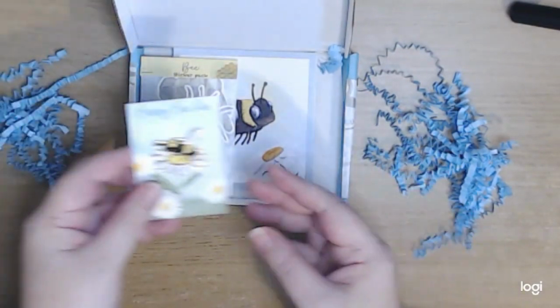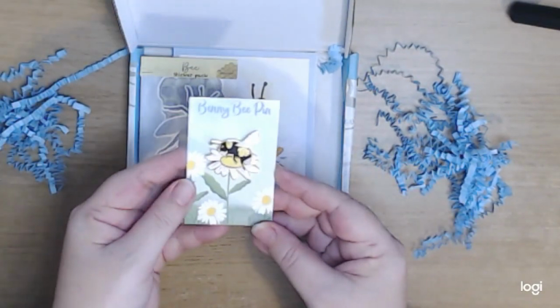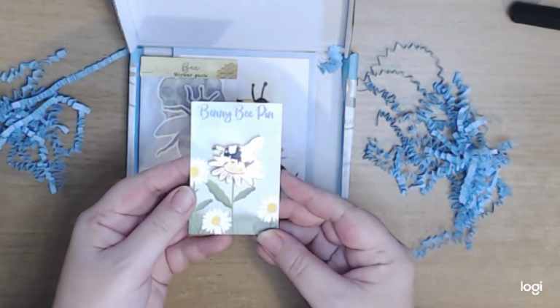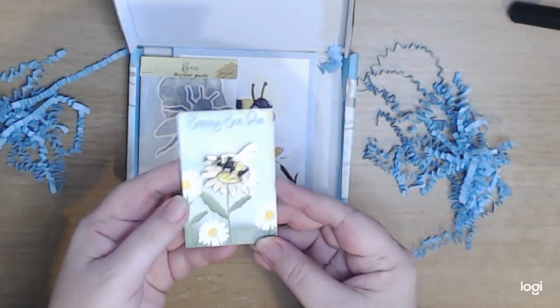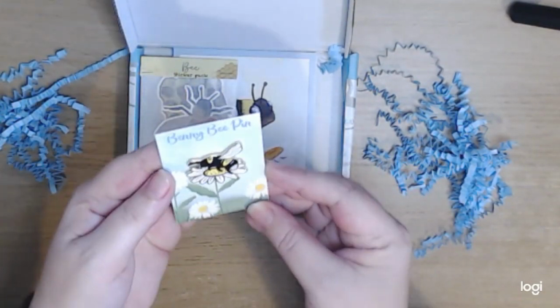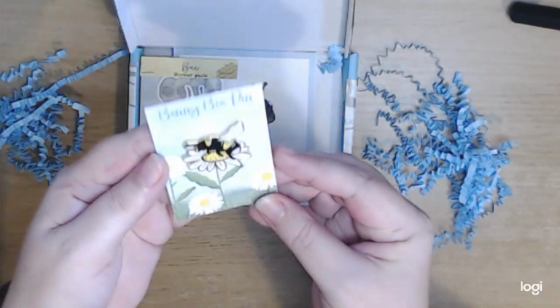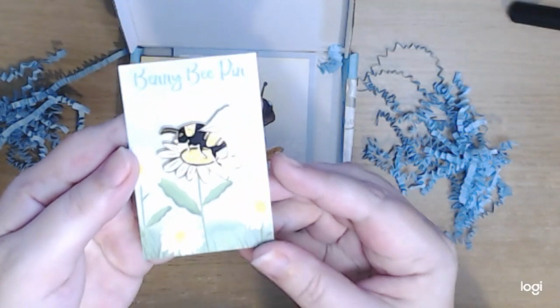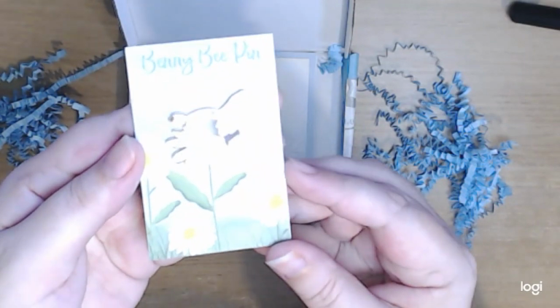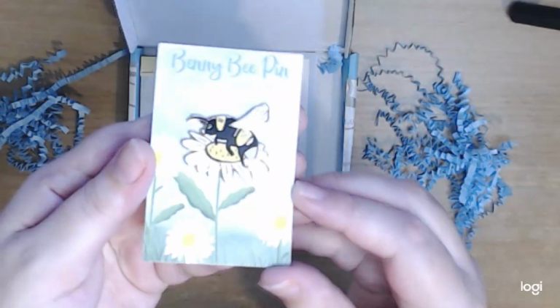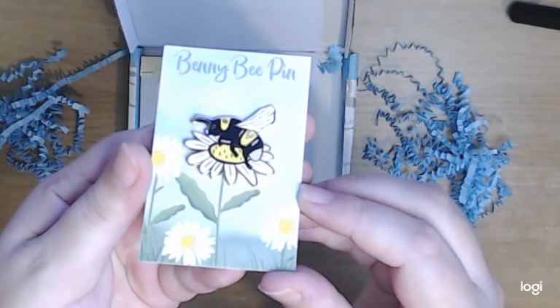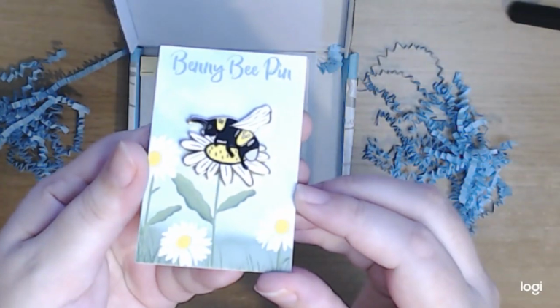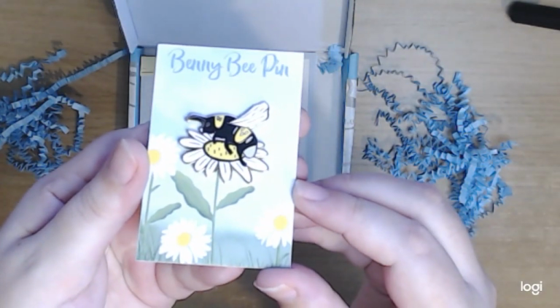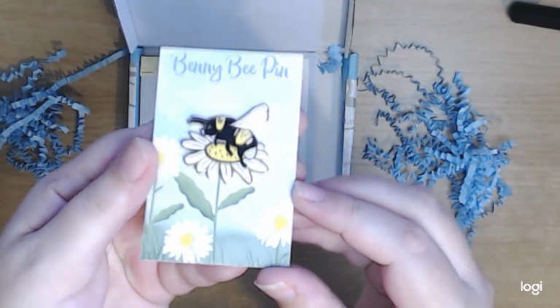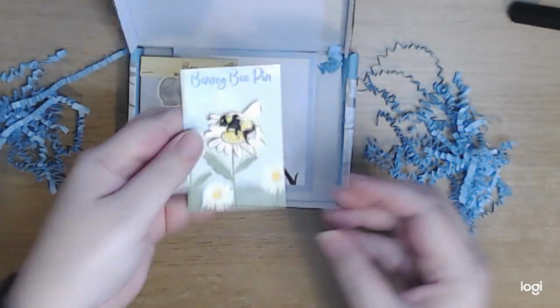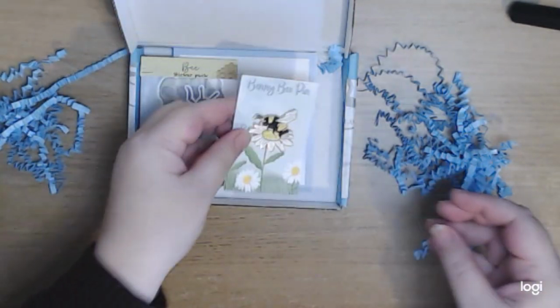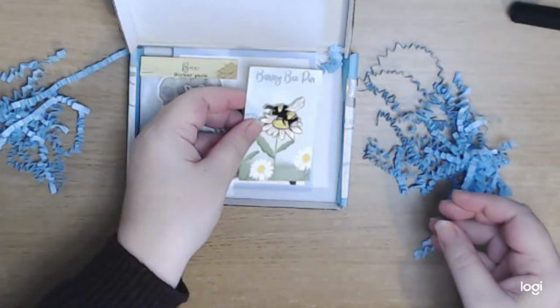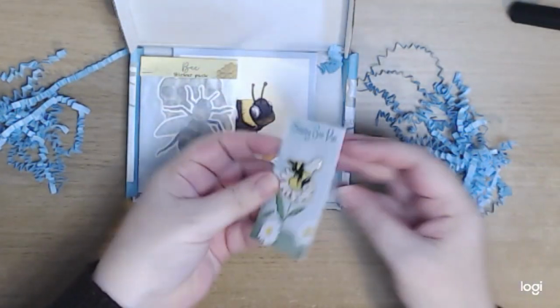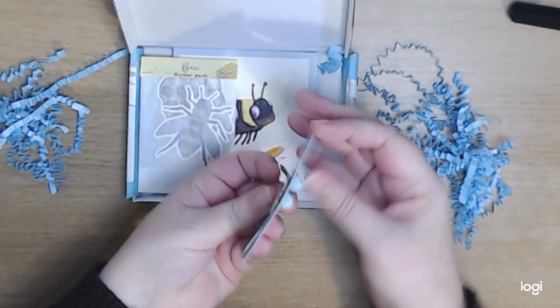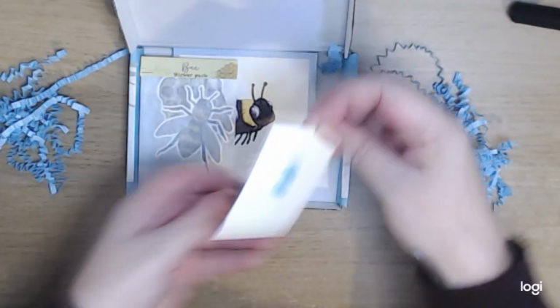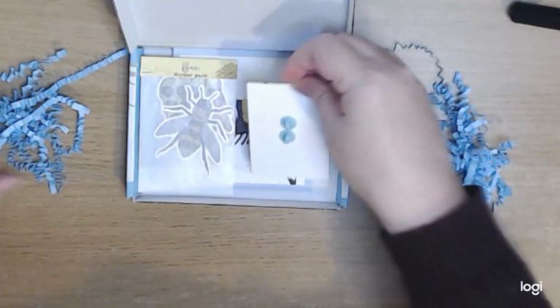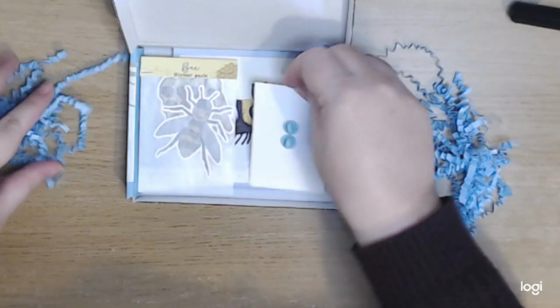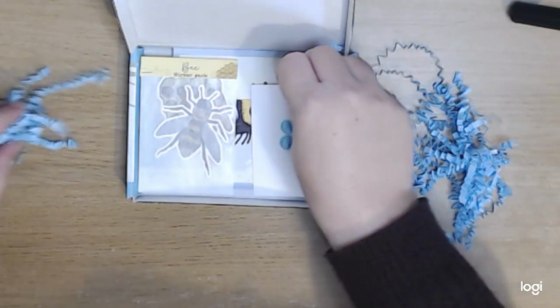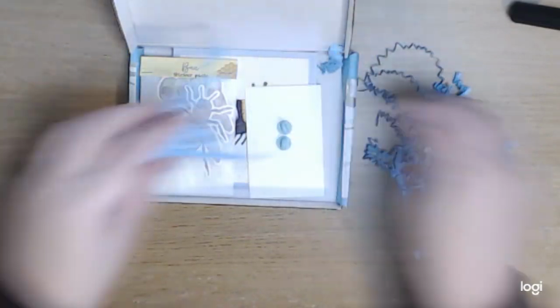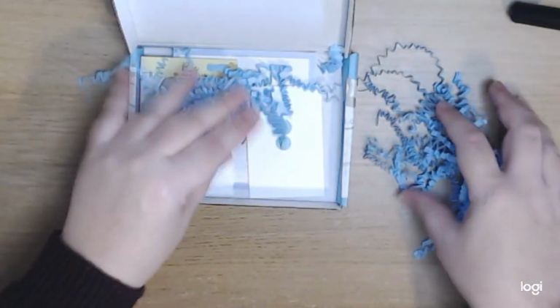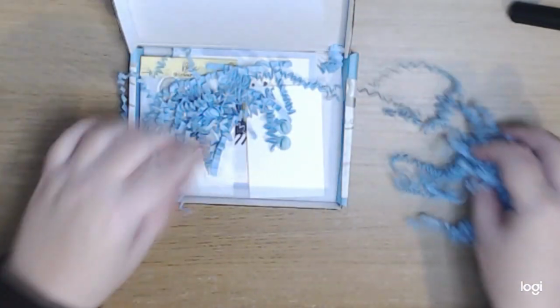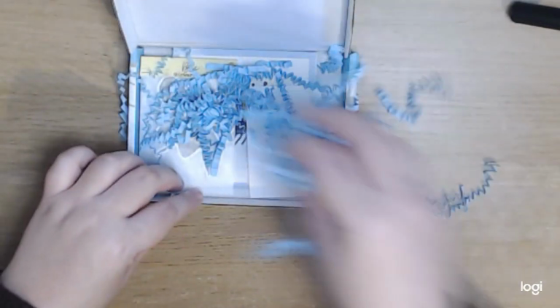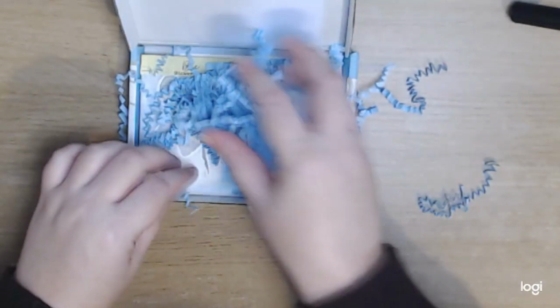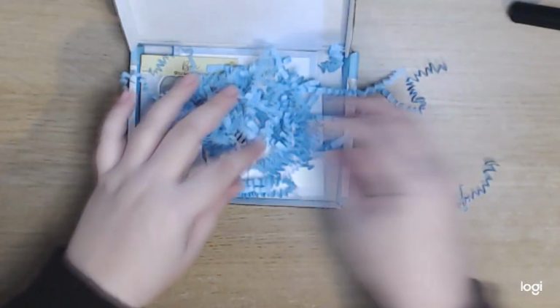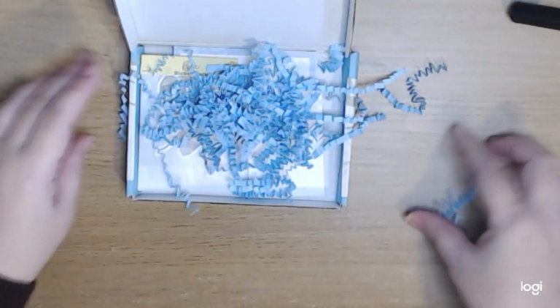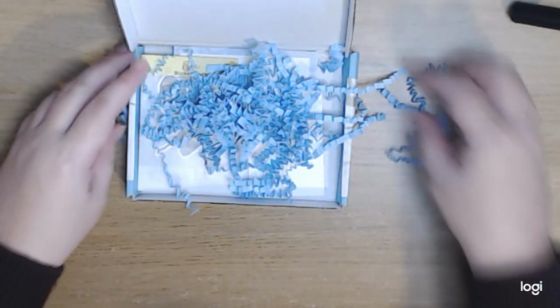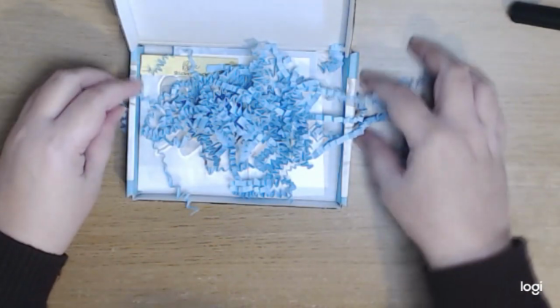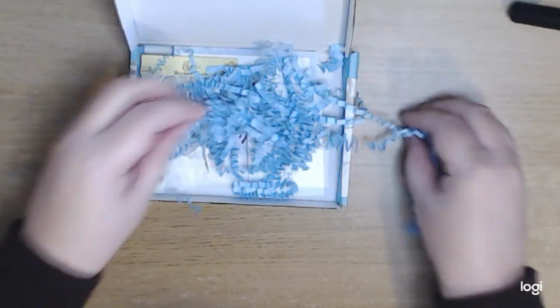I will link the name of all of the places I supported in the comment section down below. That's the first package — thank you very much to Lauren.